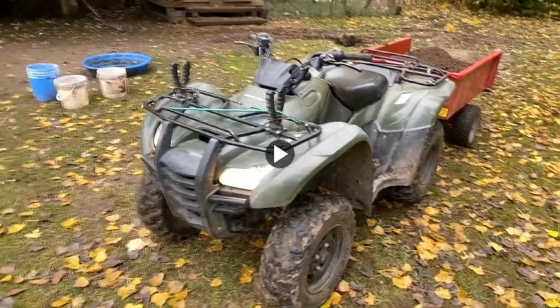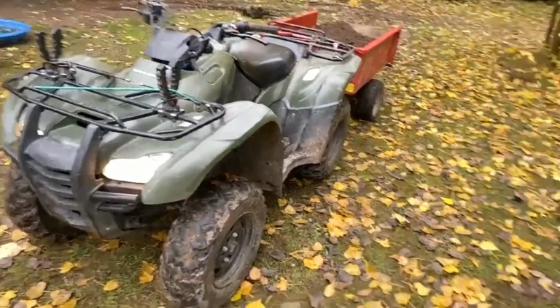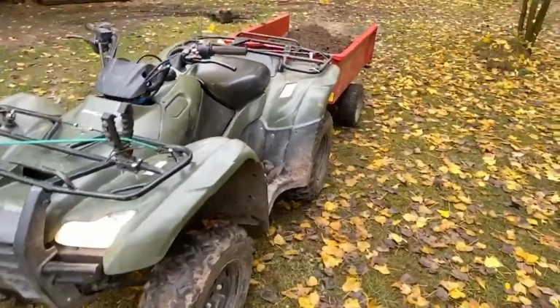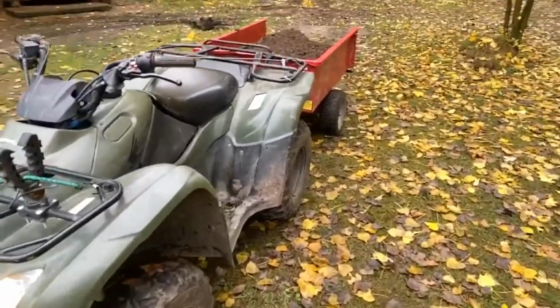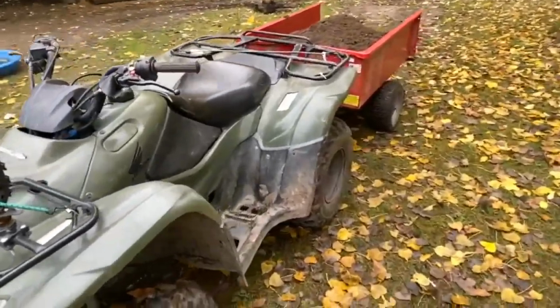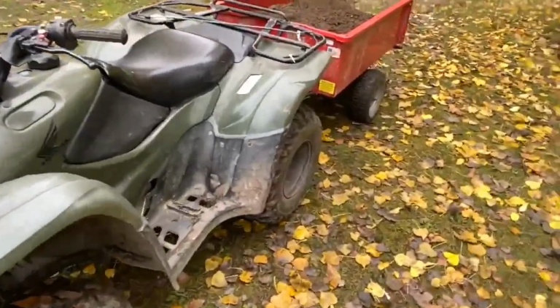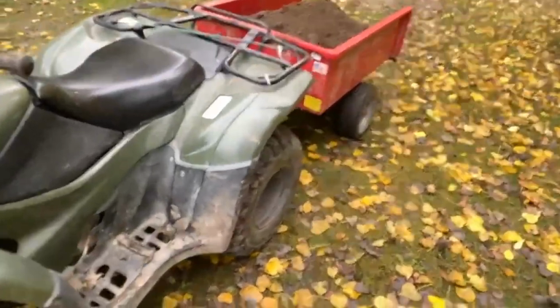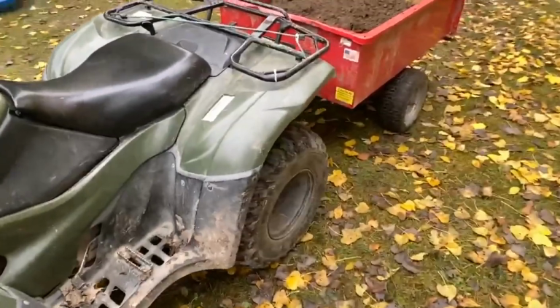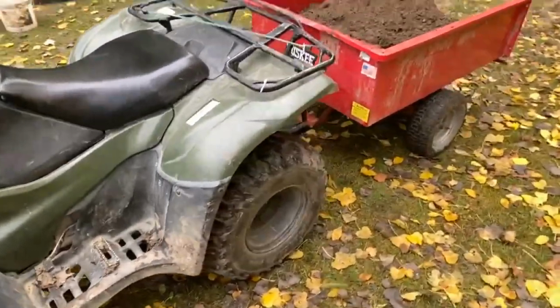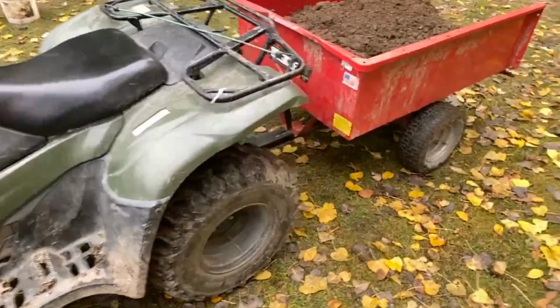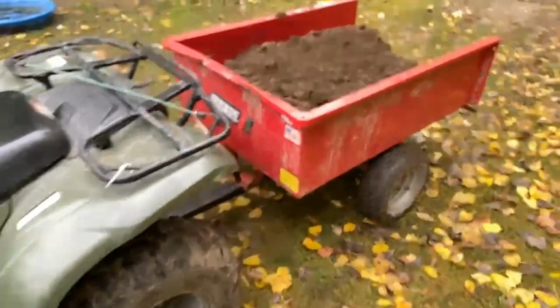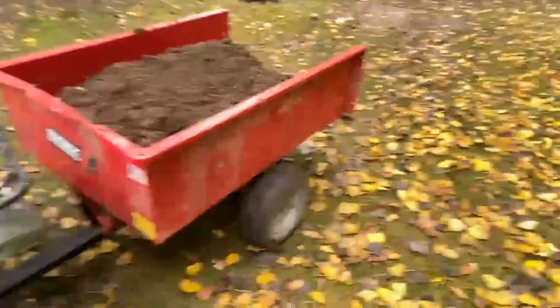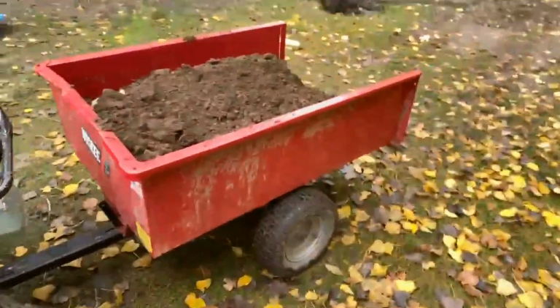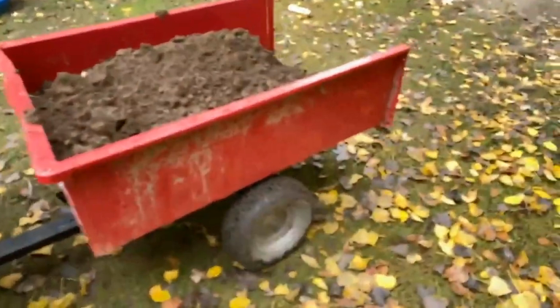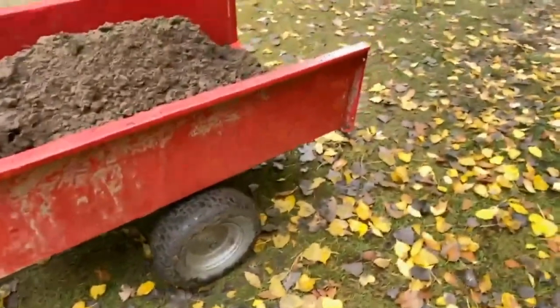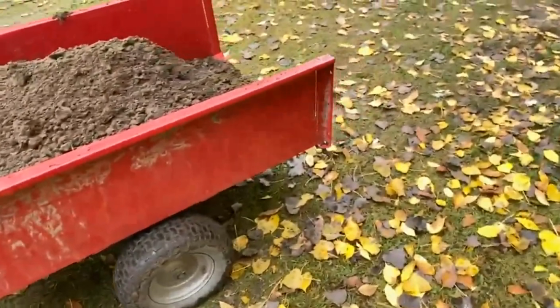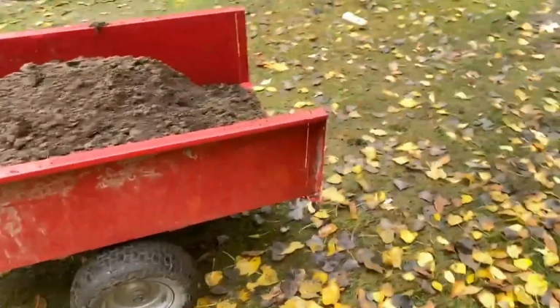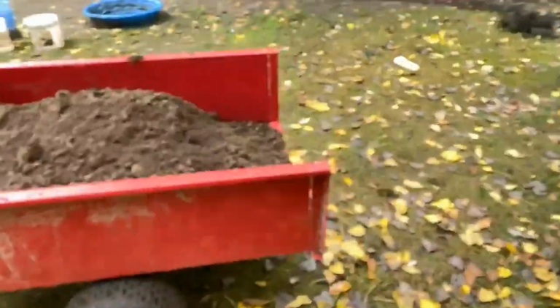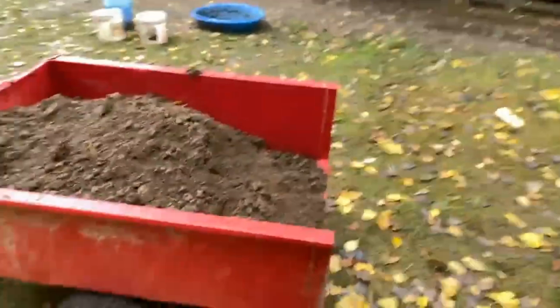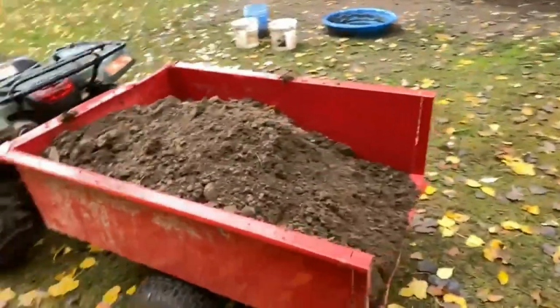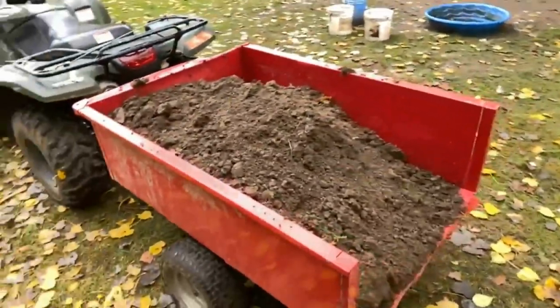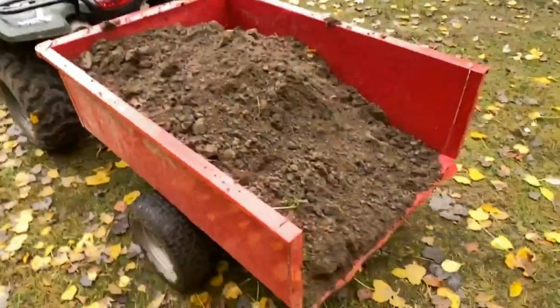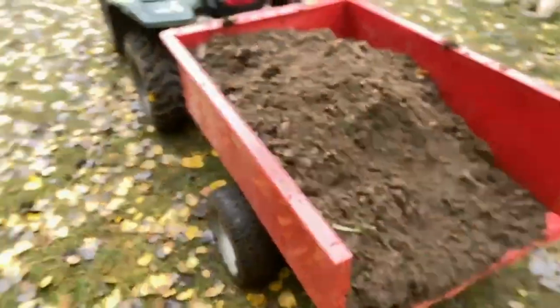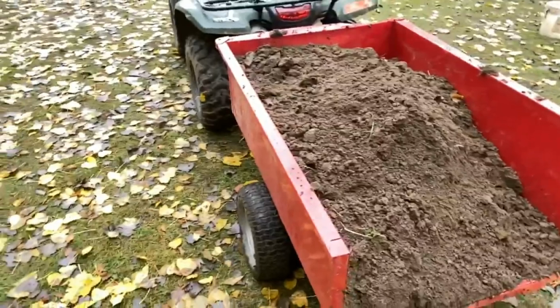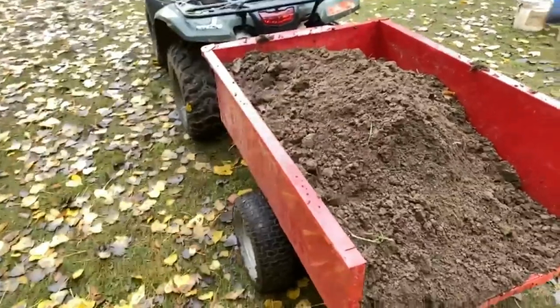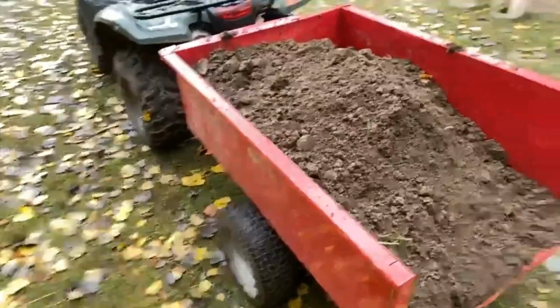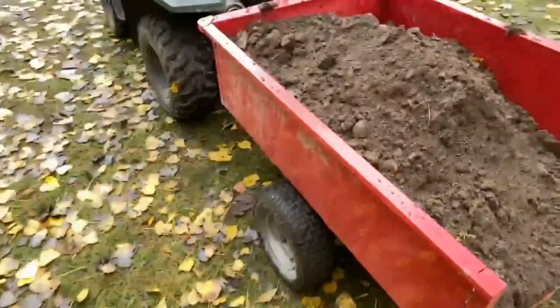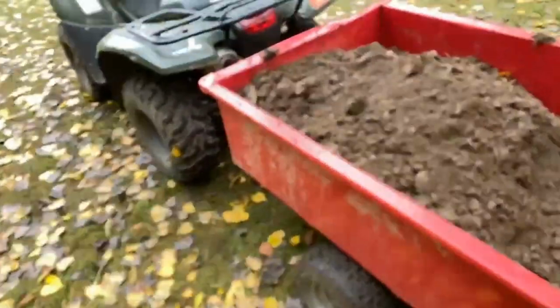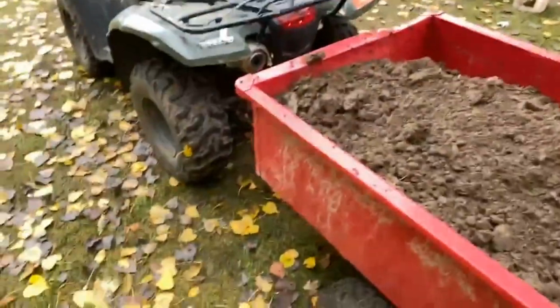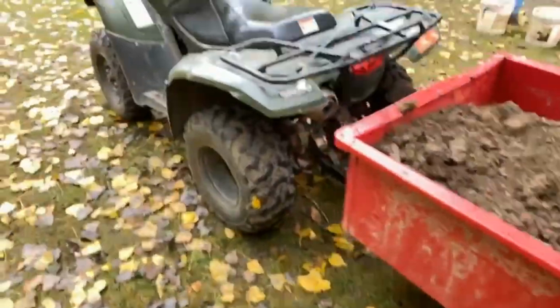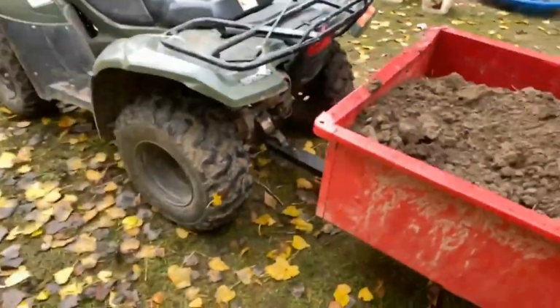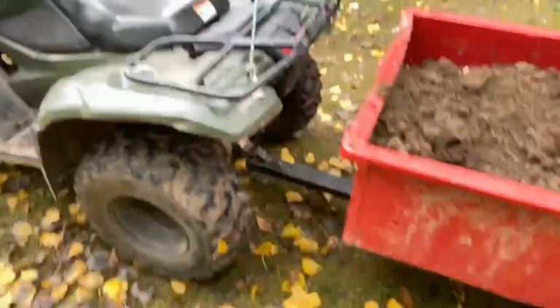All right, got the old Honda Rancher here, and its towing capacity is 850 pounds.